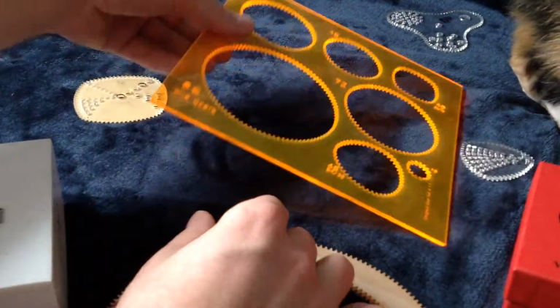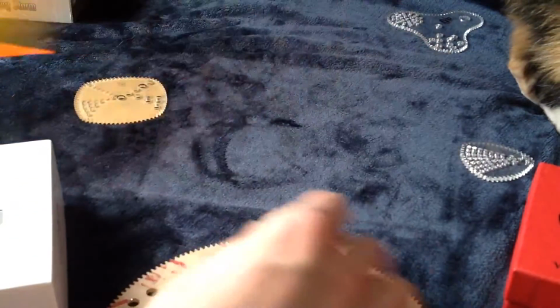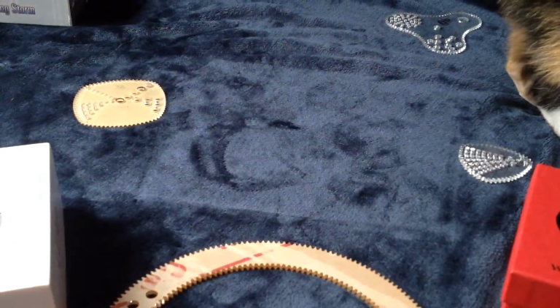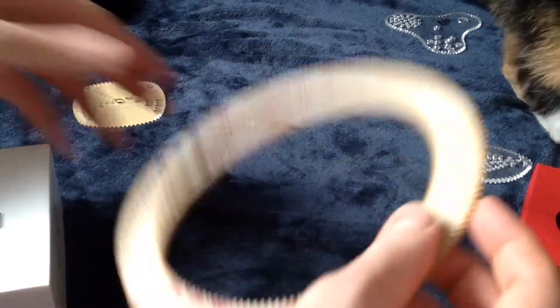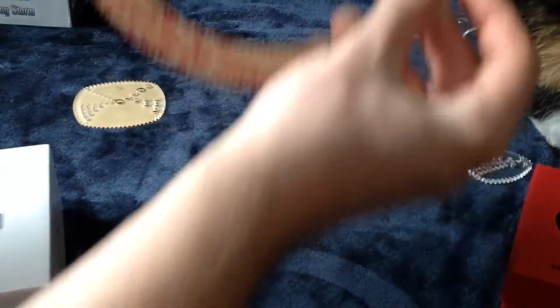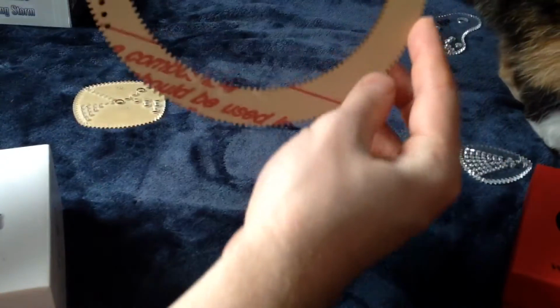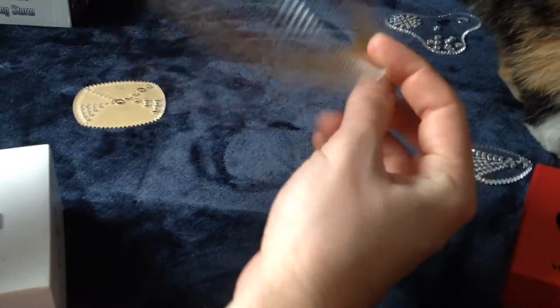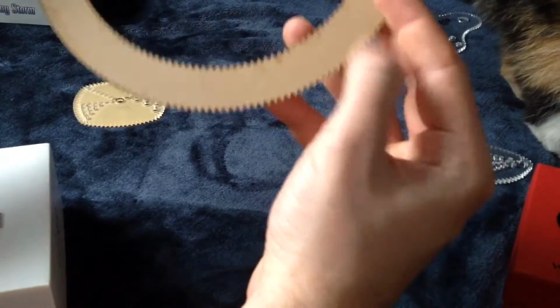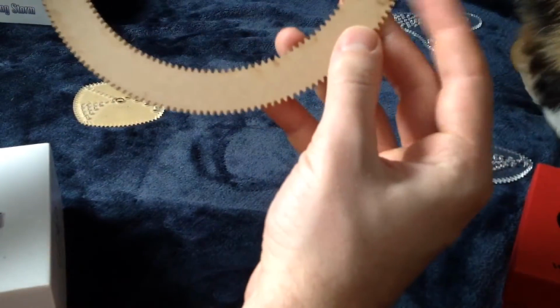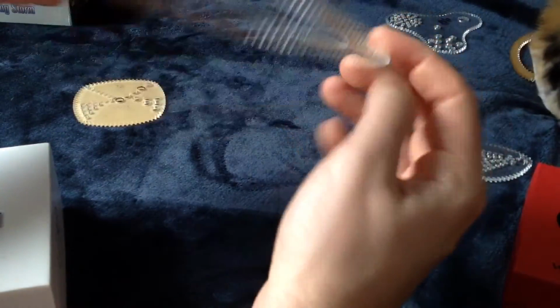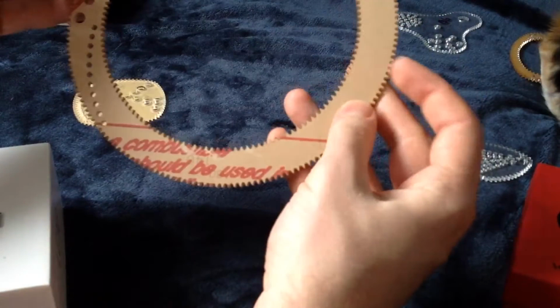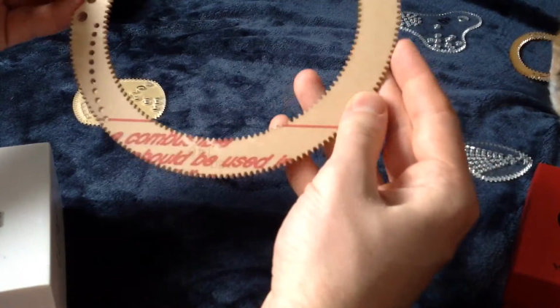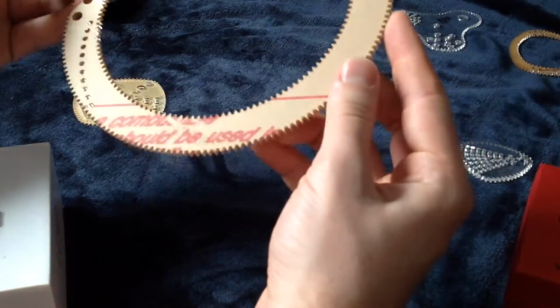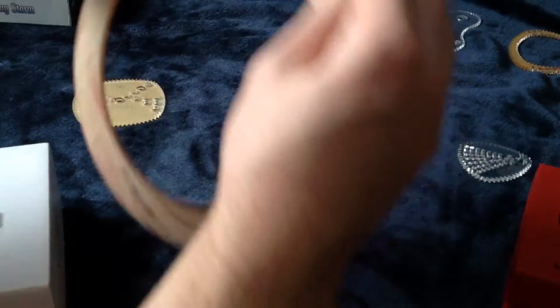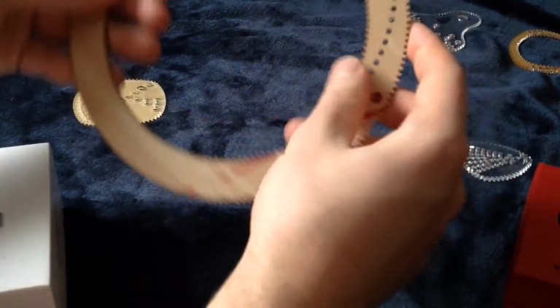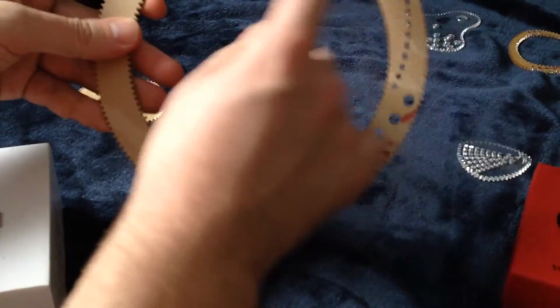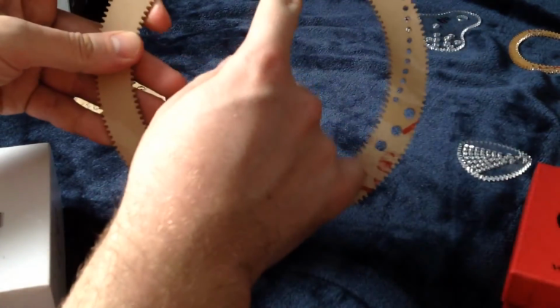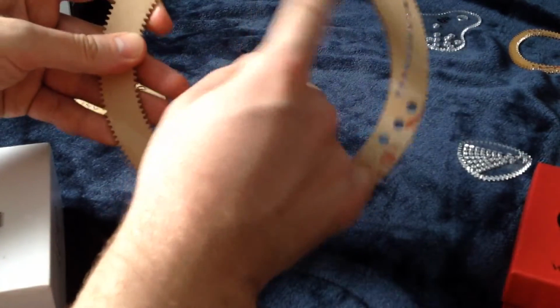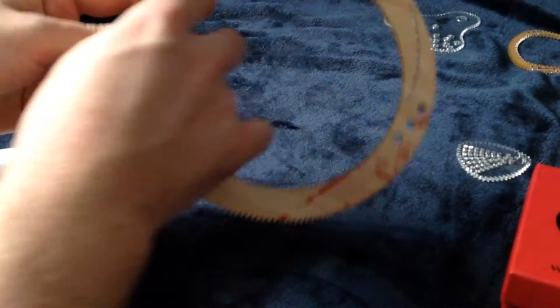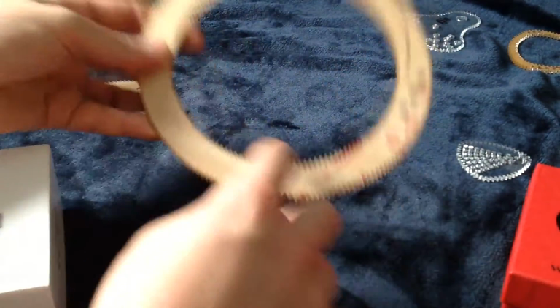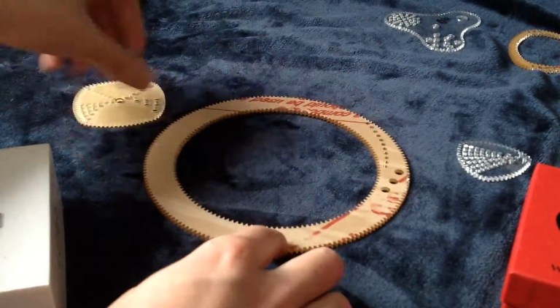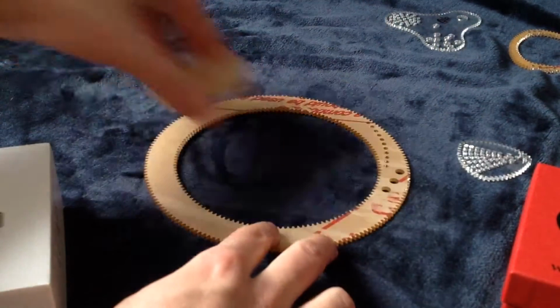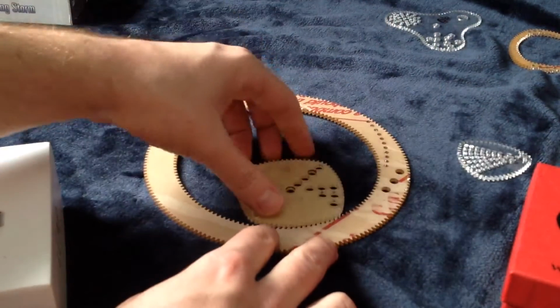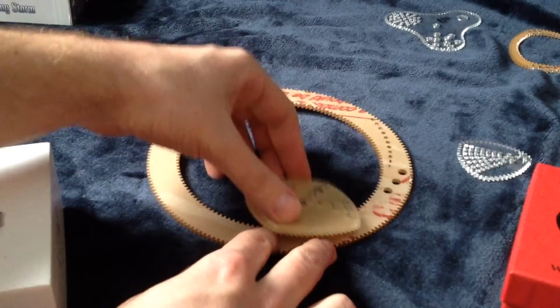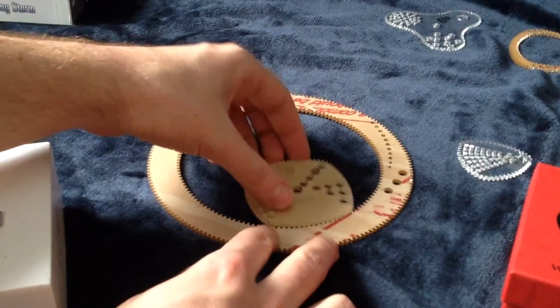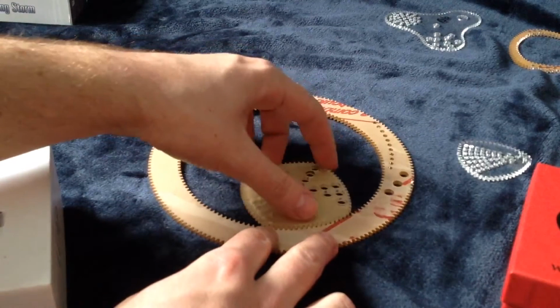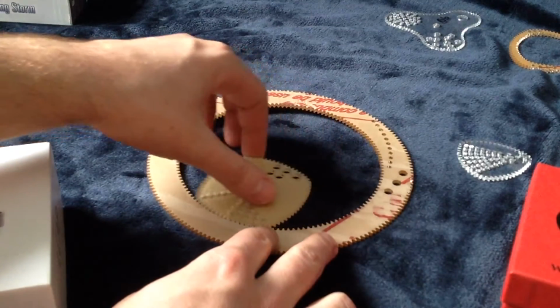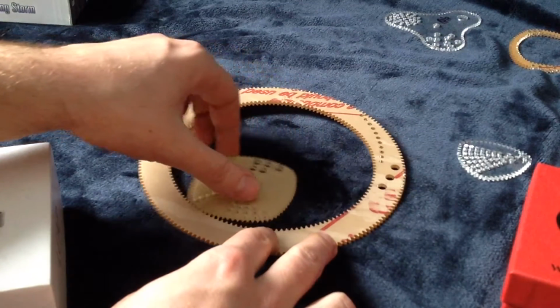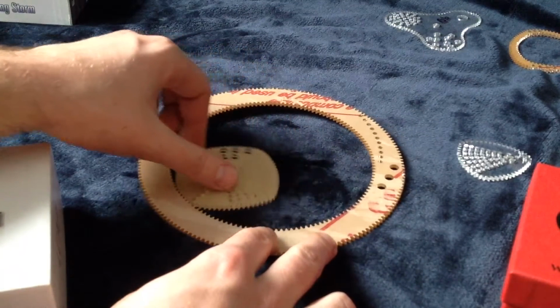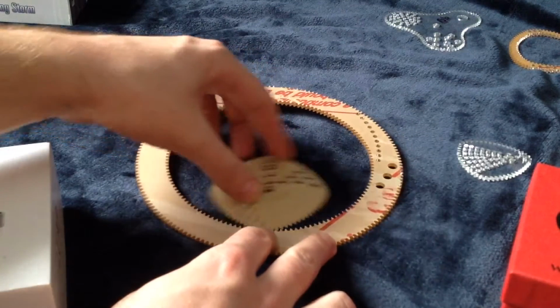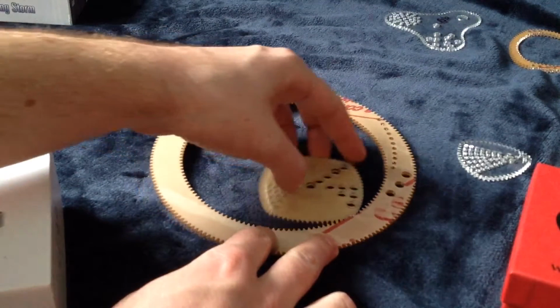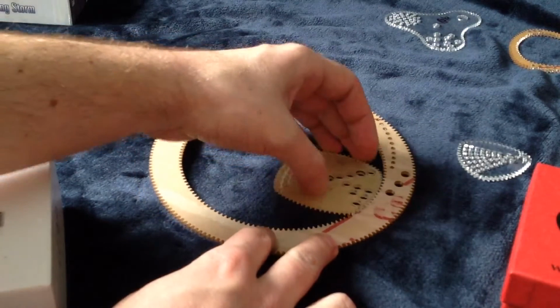That just doesn't work. Whereas if you have this ring — 140 — it goes inside and the gears actually work nicely. They don't get stuck.